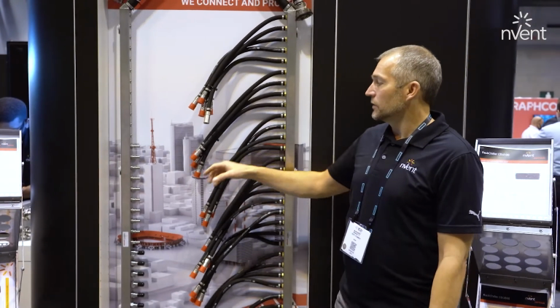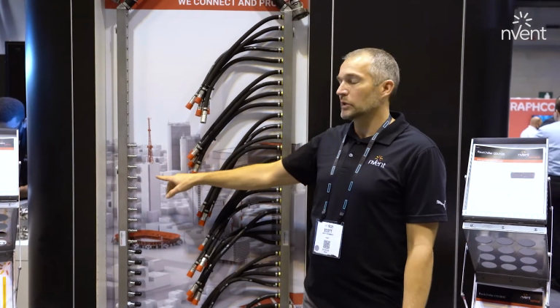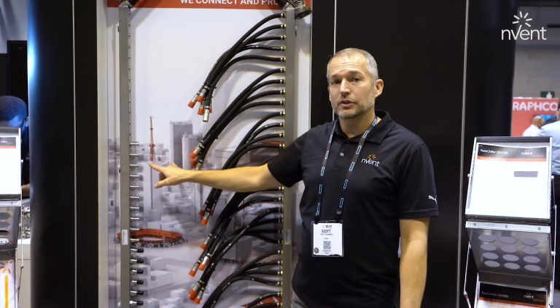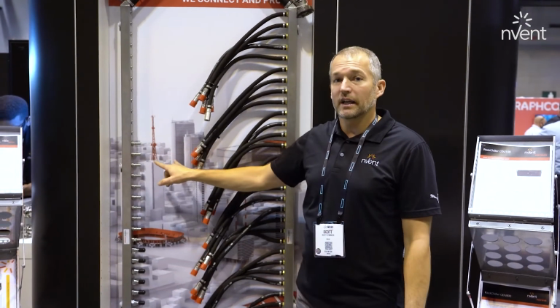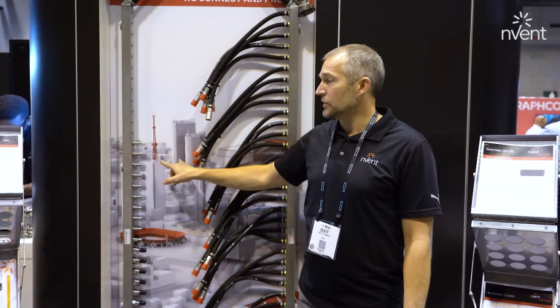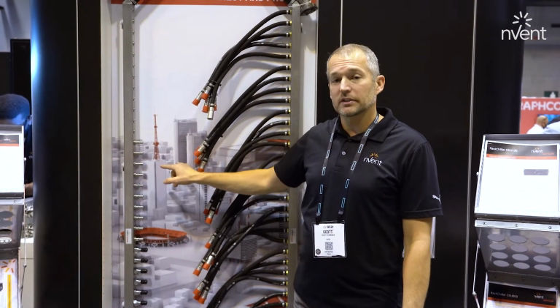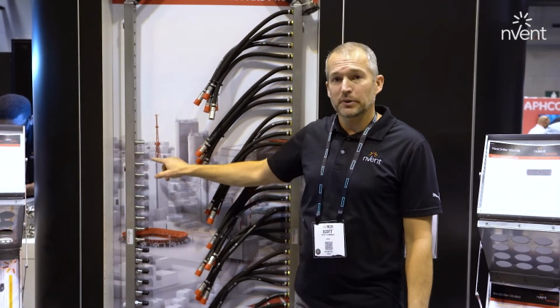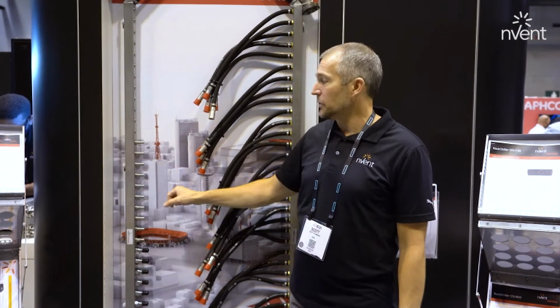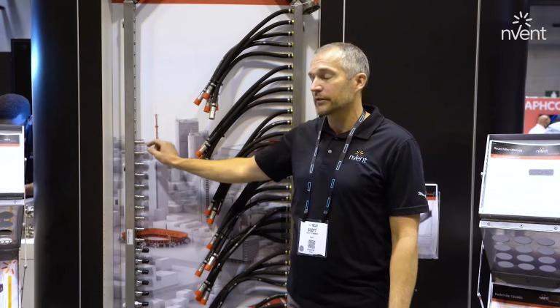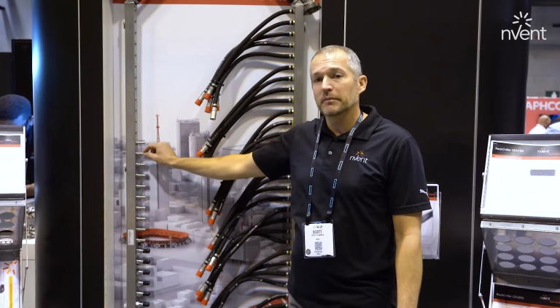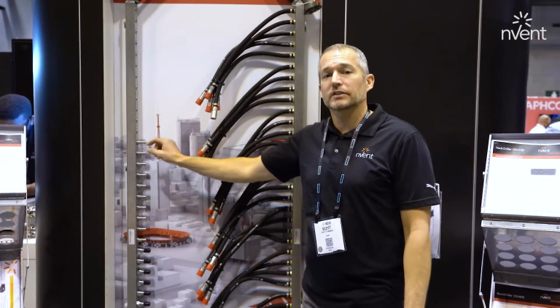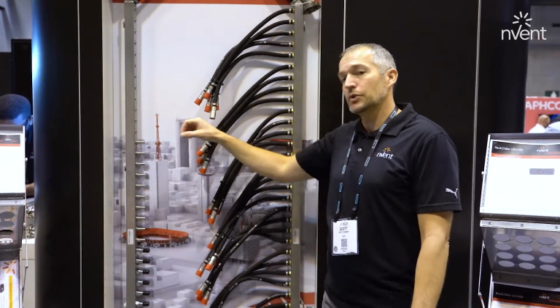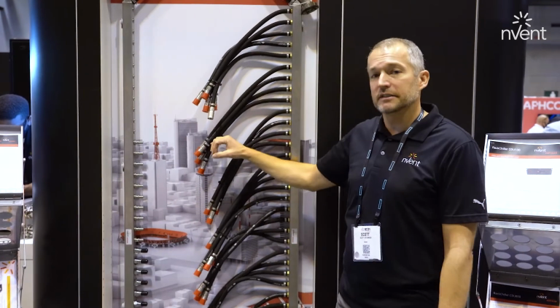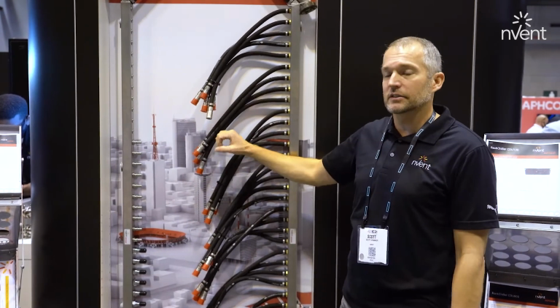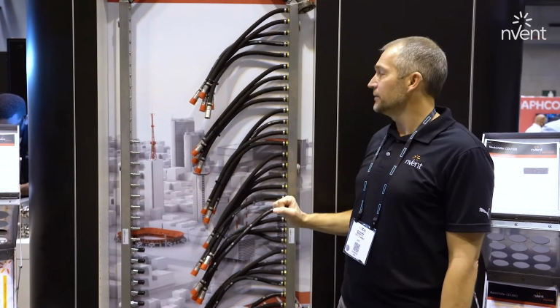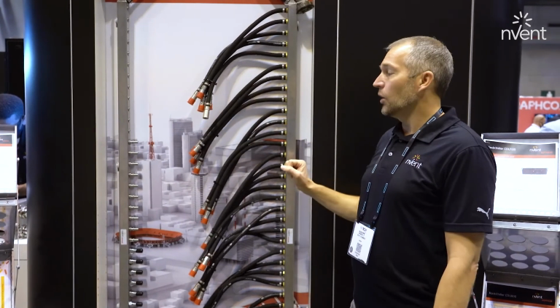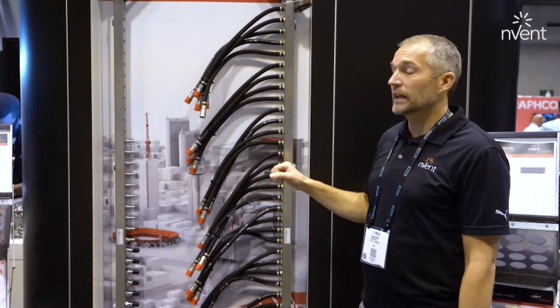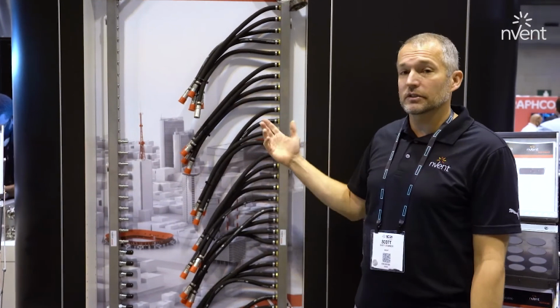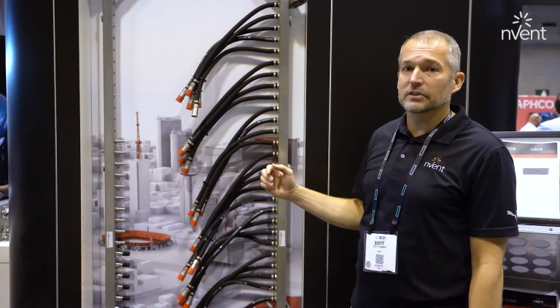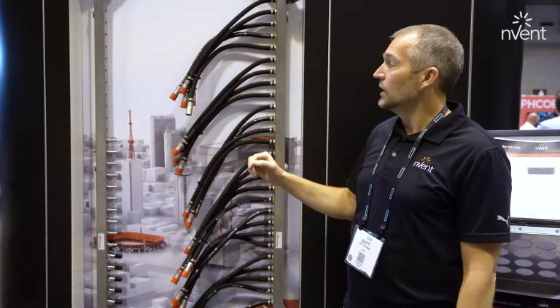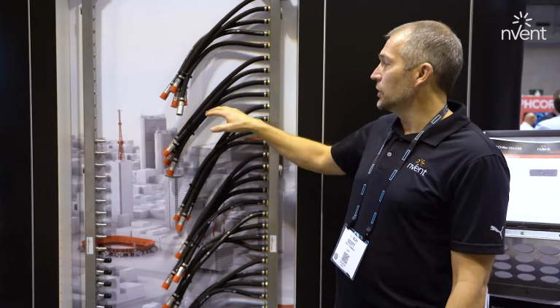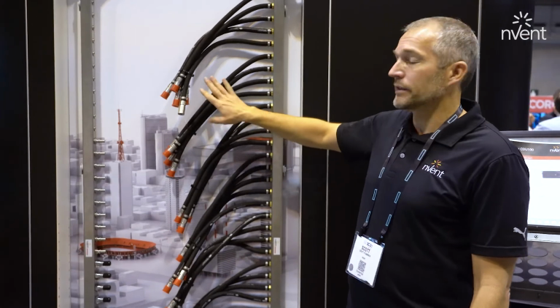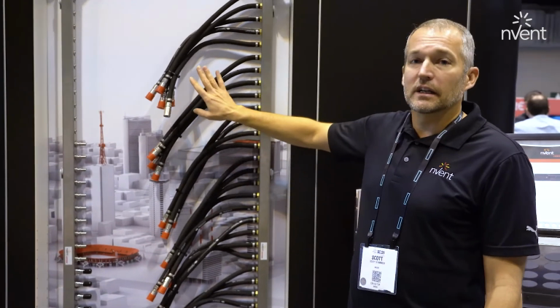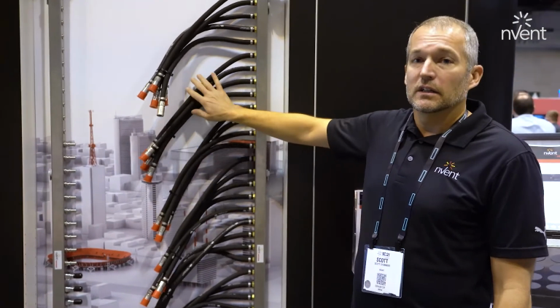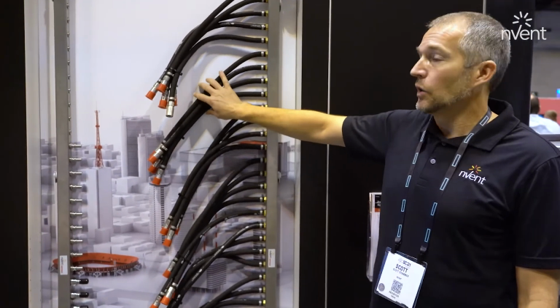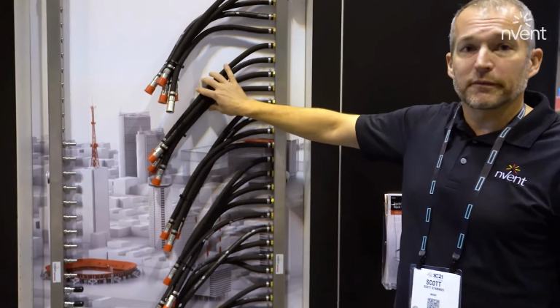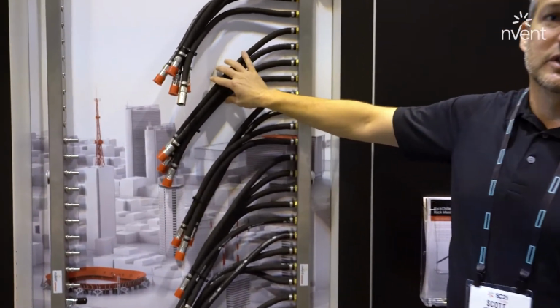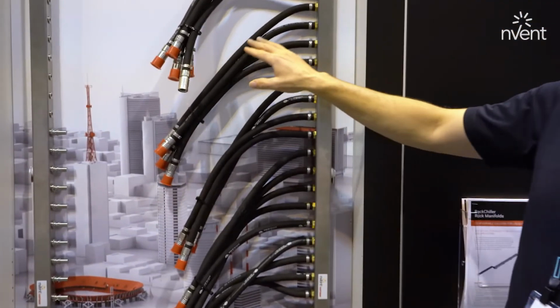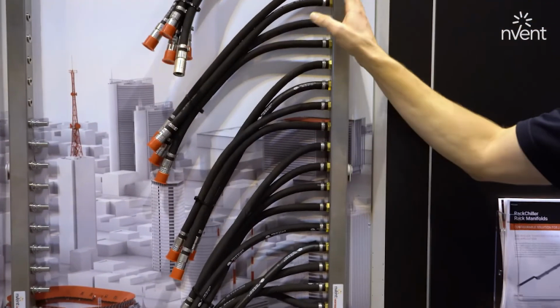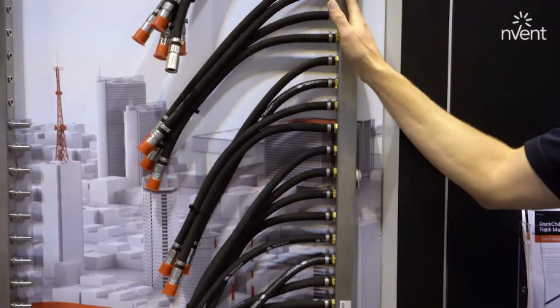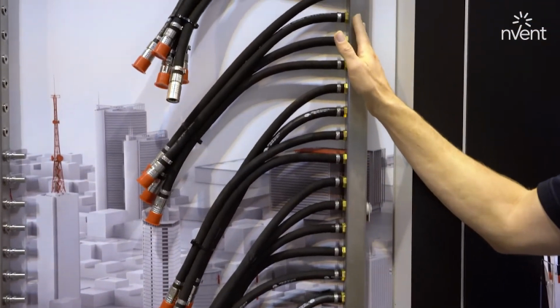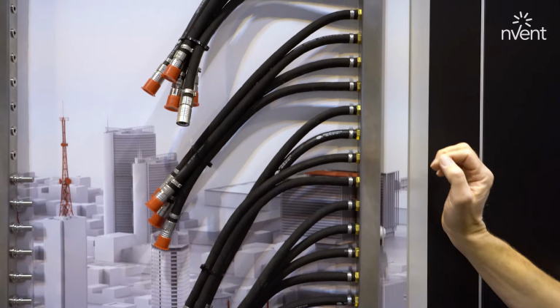These mate to an optional accessory jumper hose that would connect from this connector to the IT gear directly. Or, as an alternative design, we do offer a hose whip version where the hose is integrated directly with the manifold.